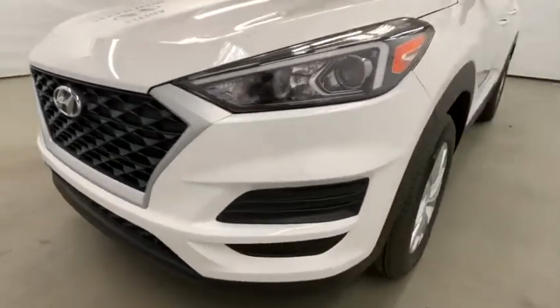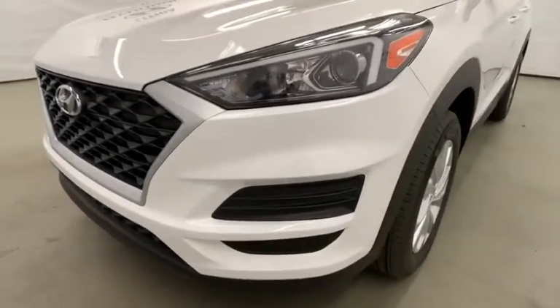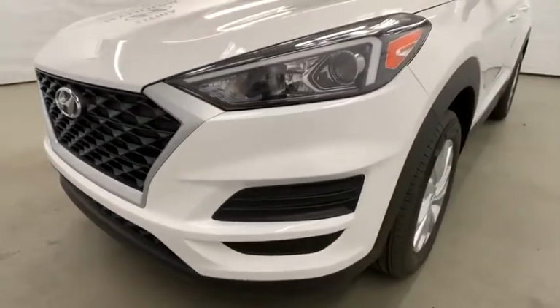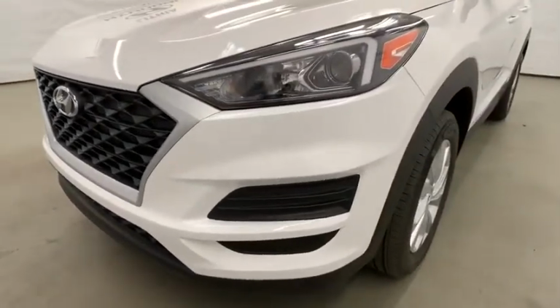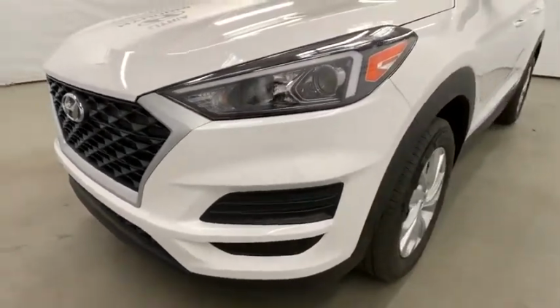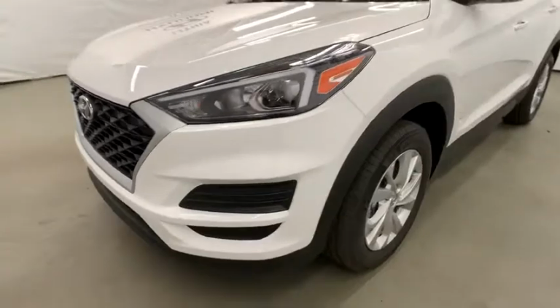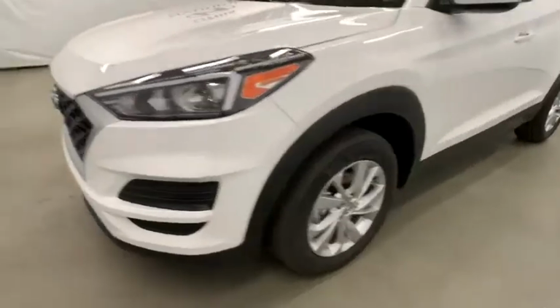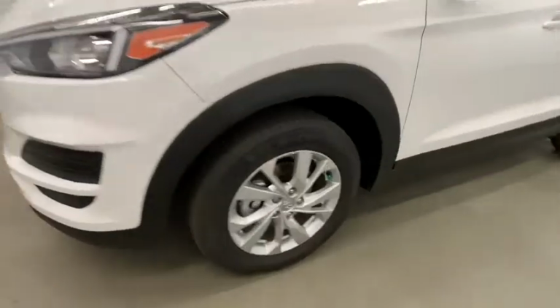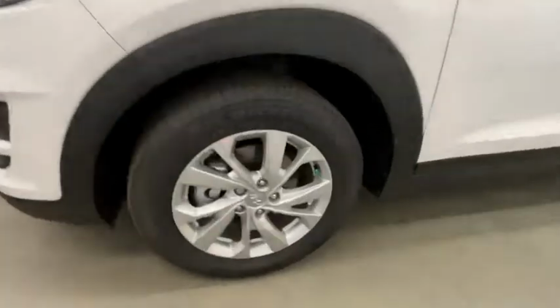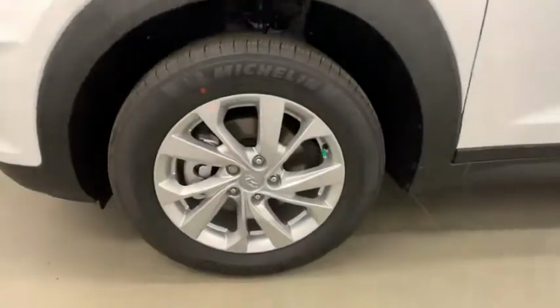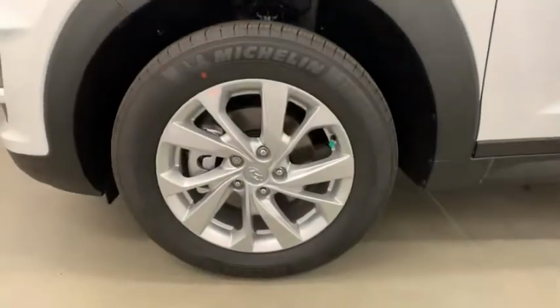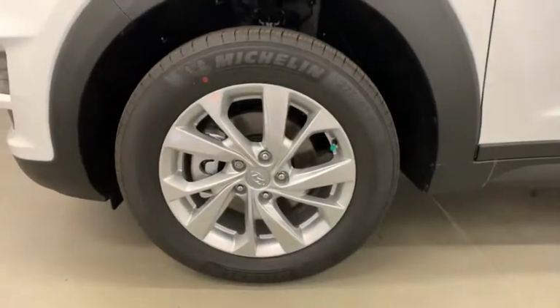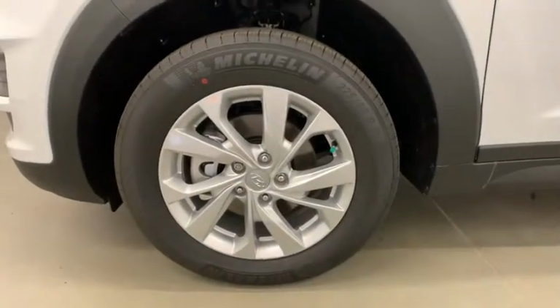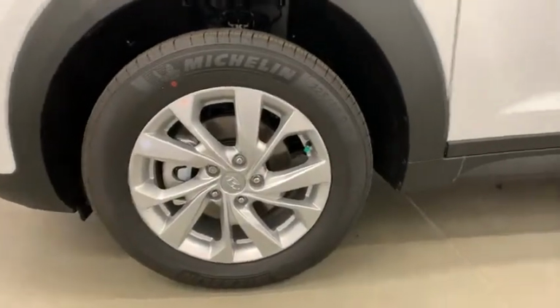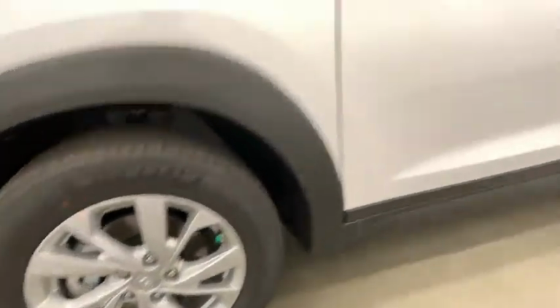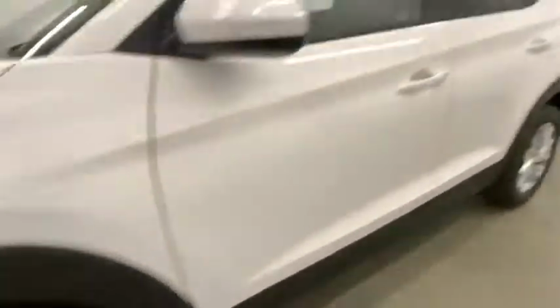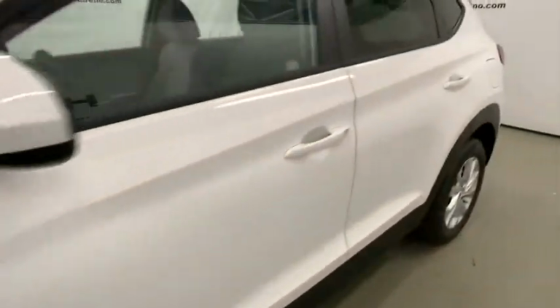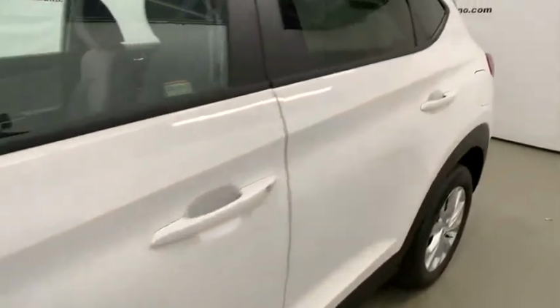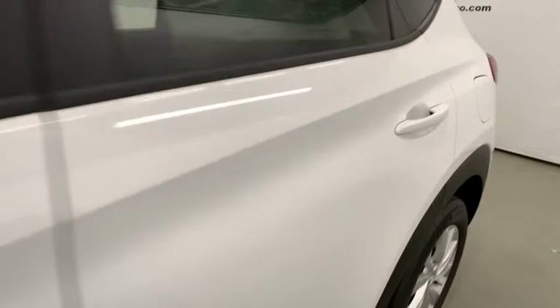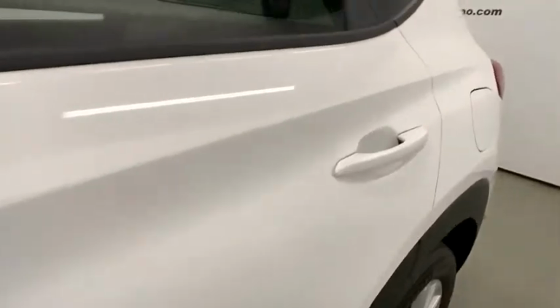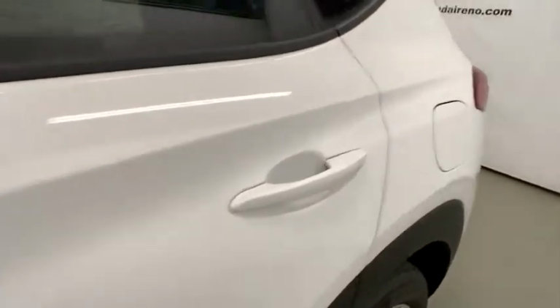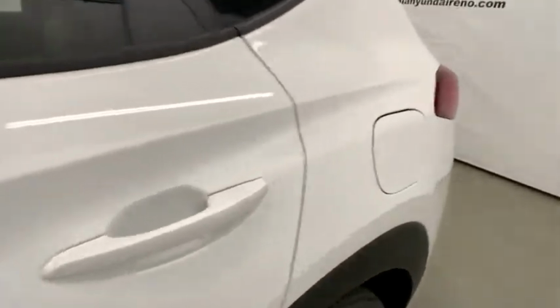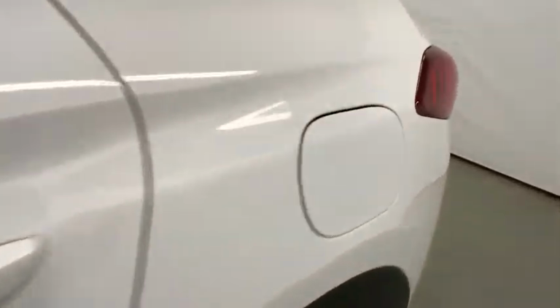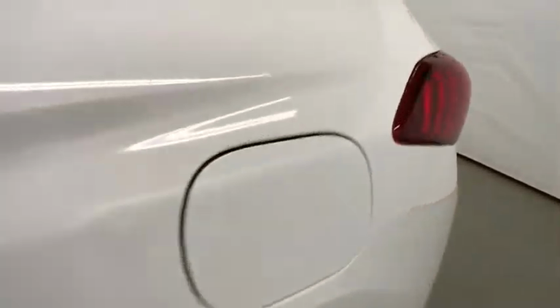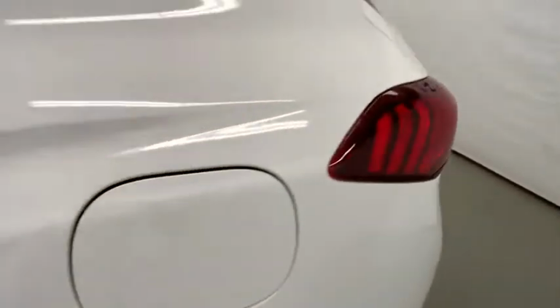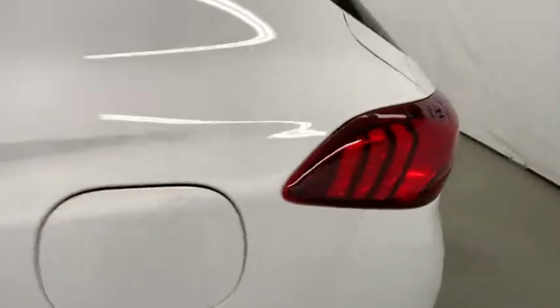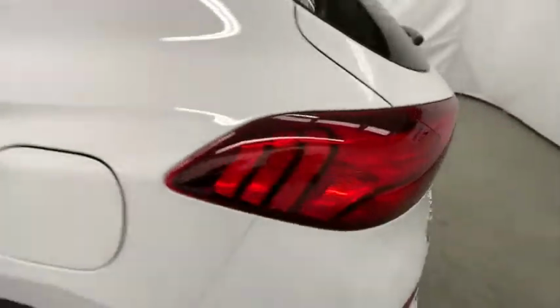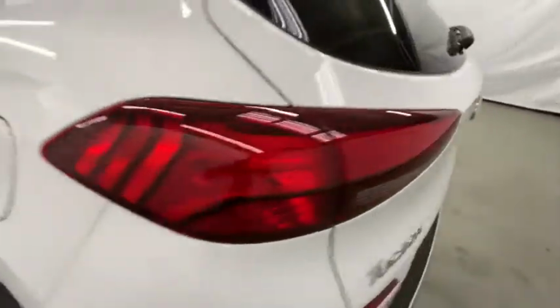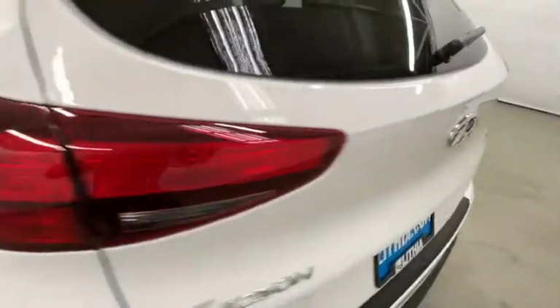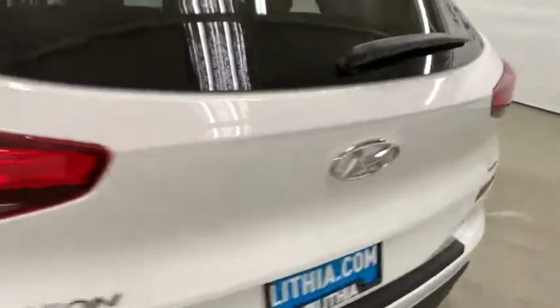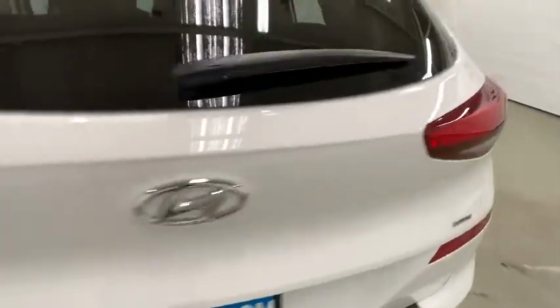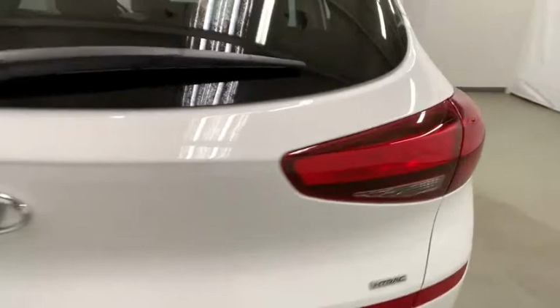Aluminum wheels, rear defrost, AM-FM stereo radio, auto-off headlights, passenger airbag, MP3 player, electronic stability control, child safety locks, bucket seats, power windows.